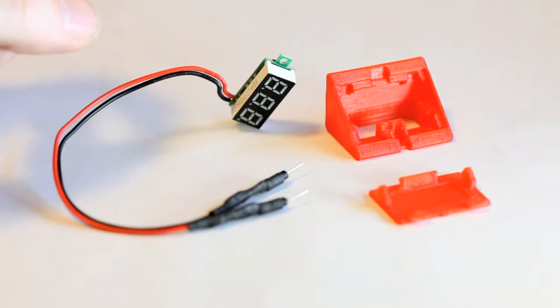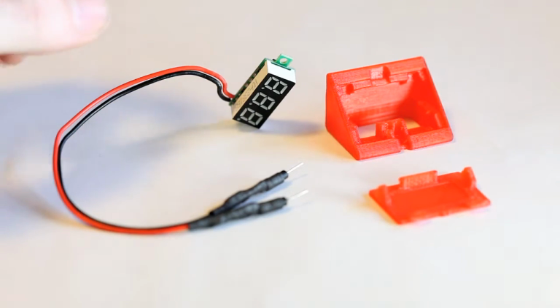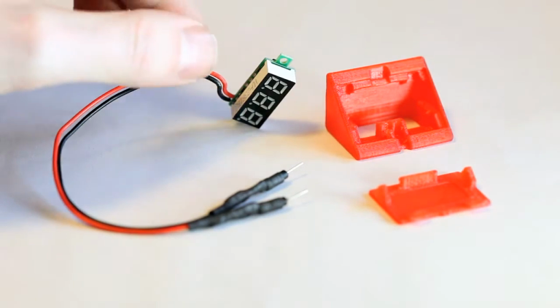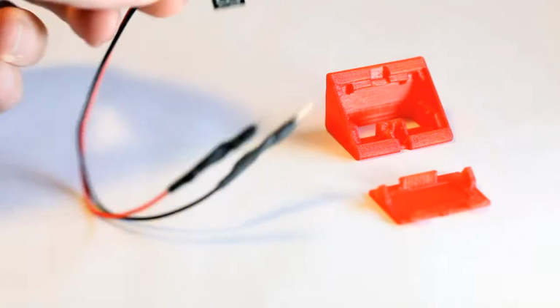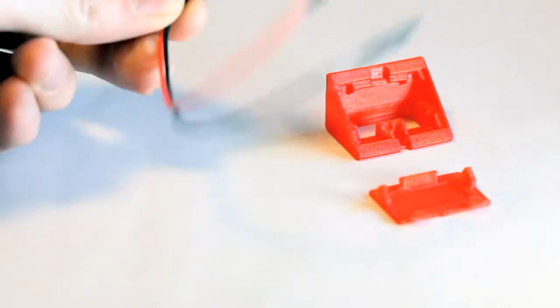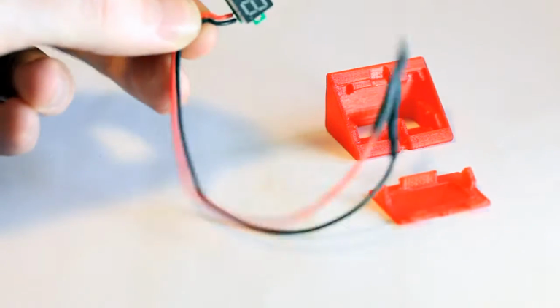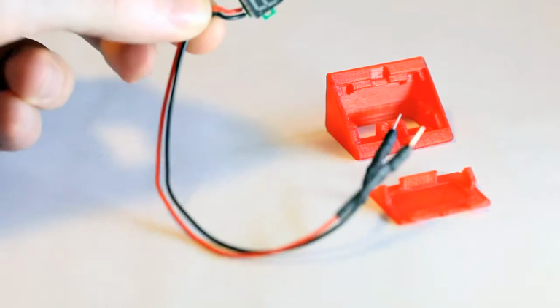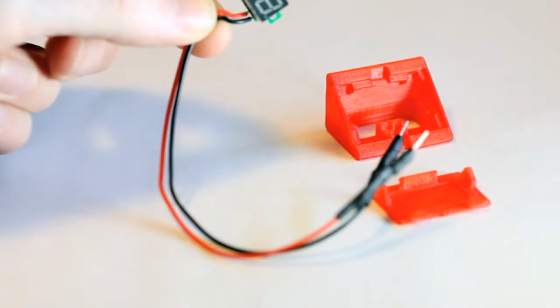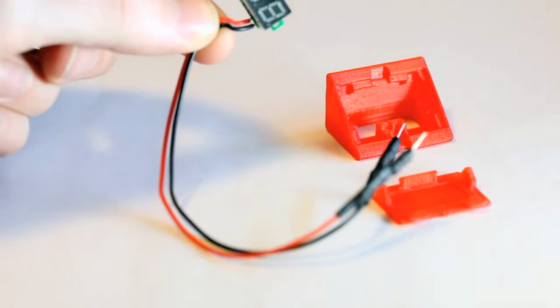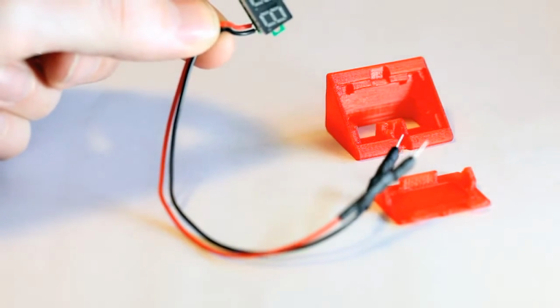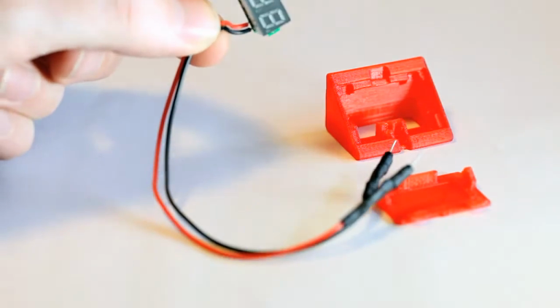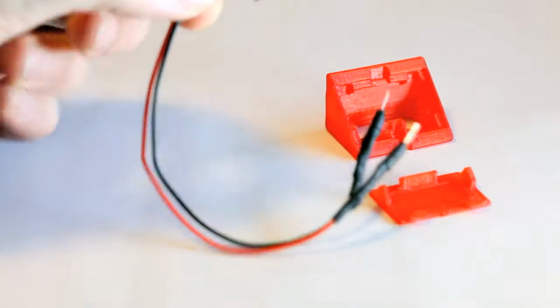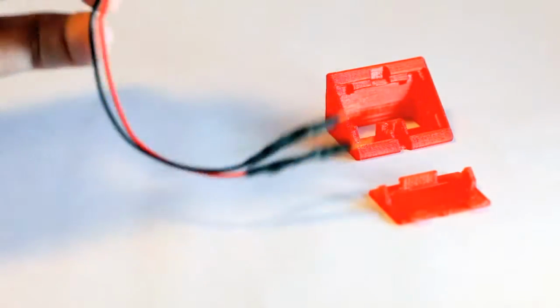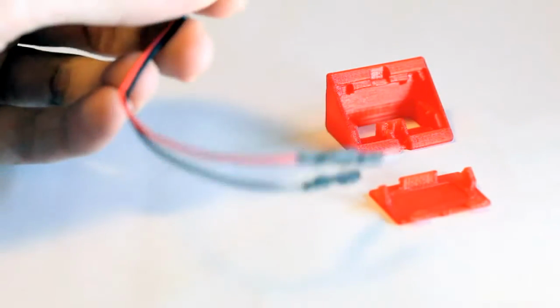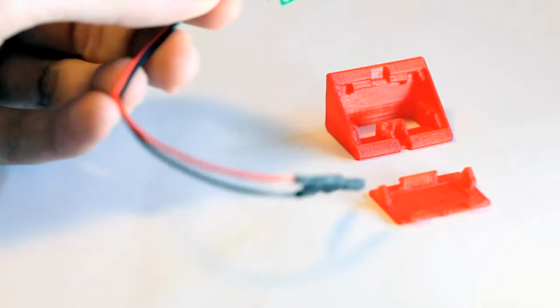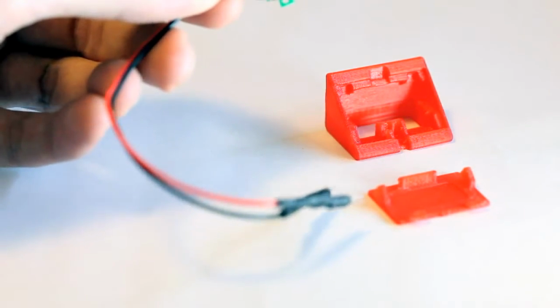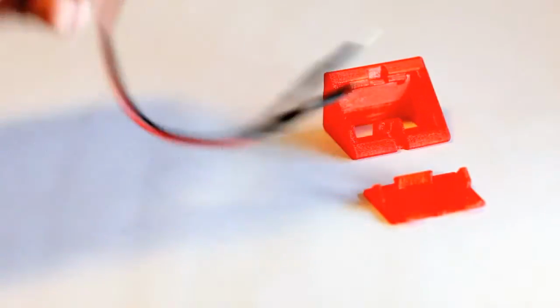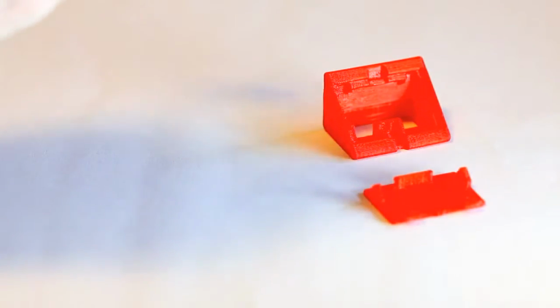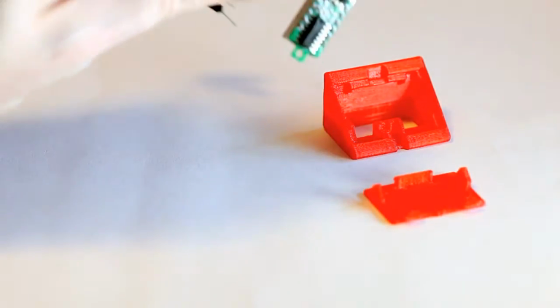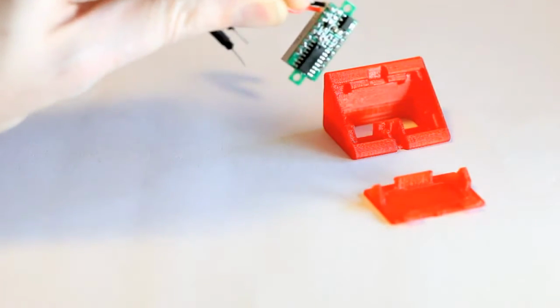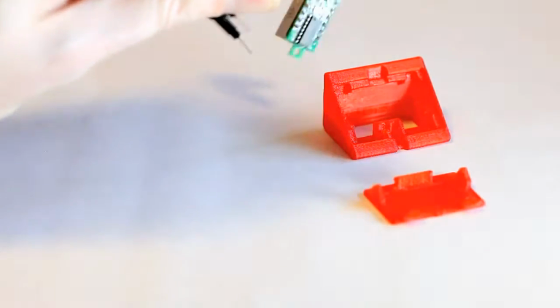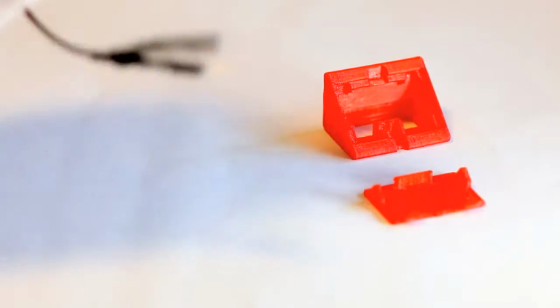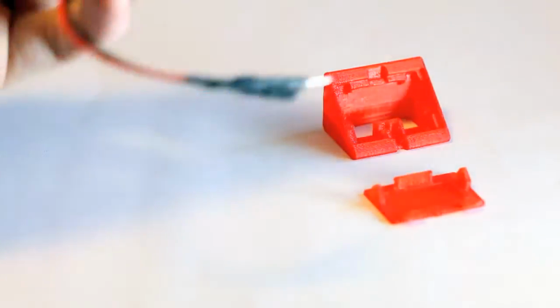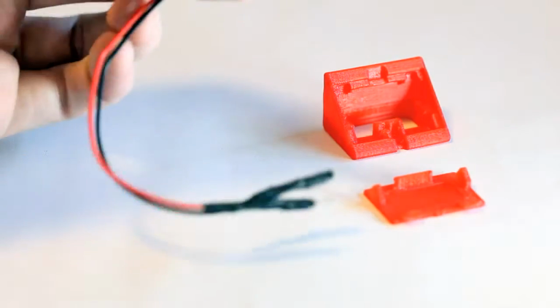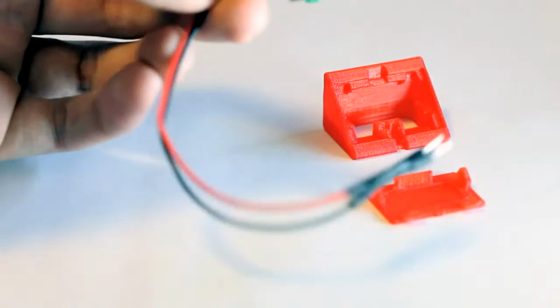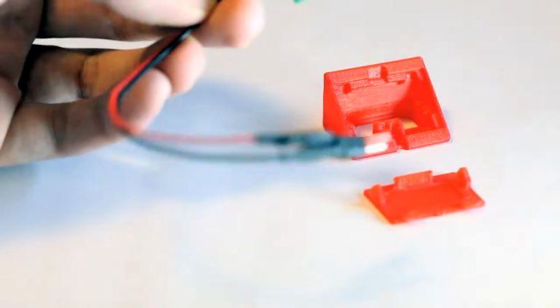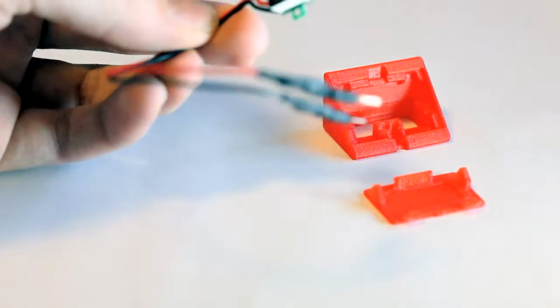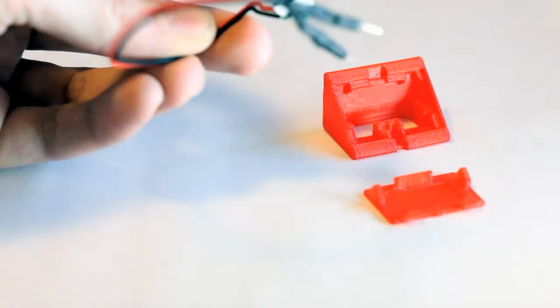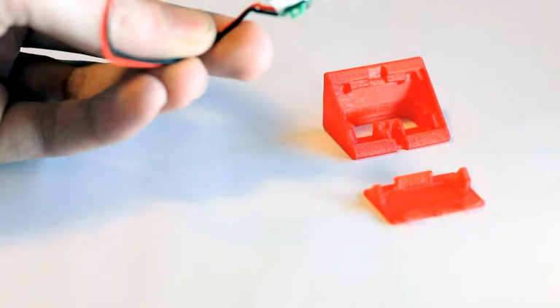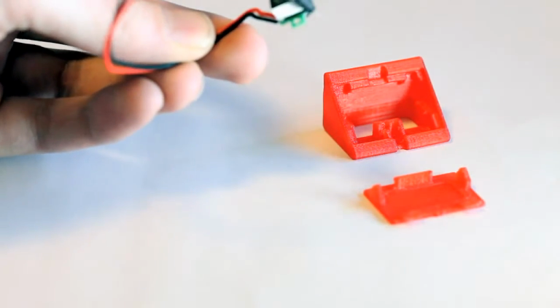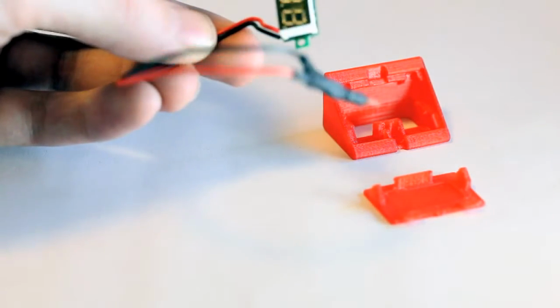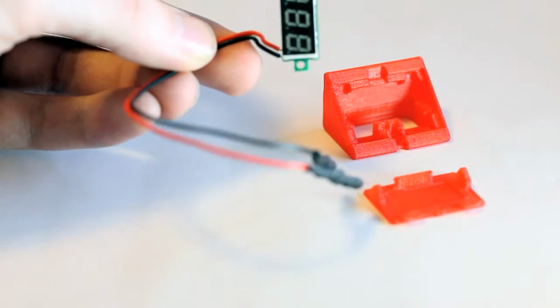It uses a really cheap voltage meter circuit, basically a display on top of a circuit board. It's very very tiny and works from 2.6 to 30 volts.